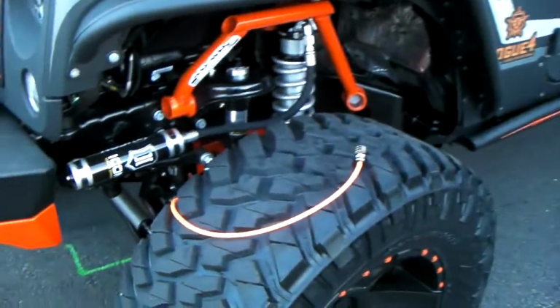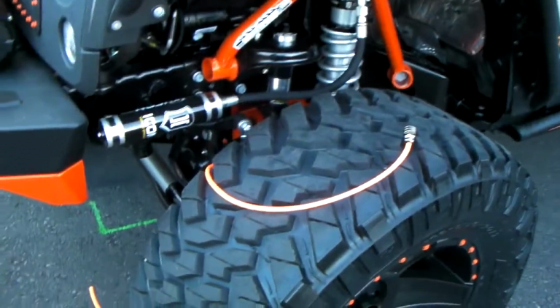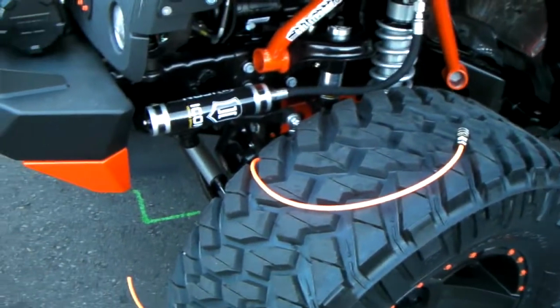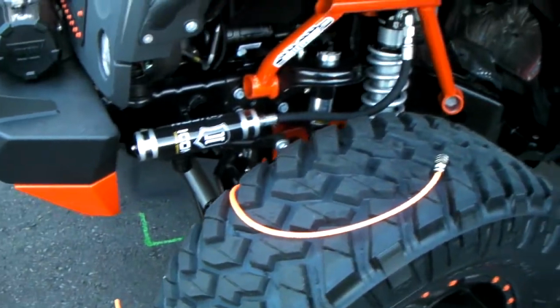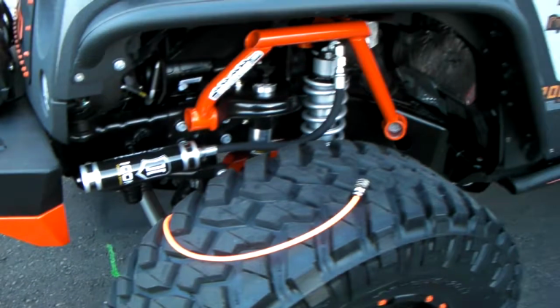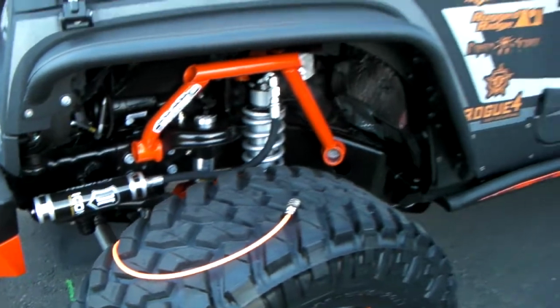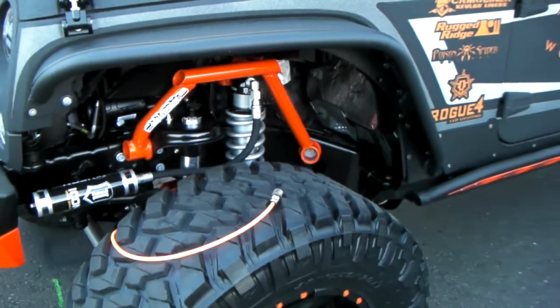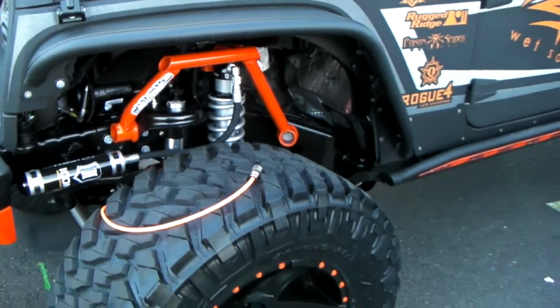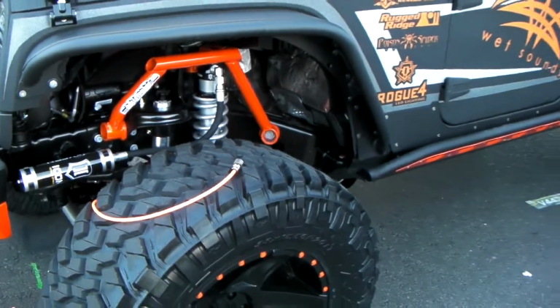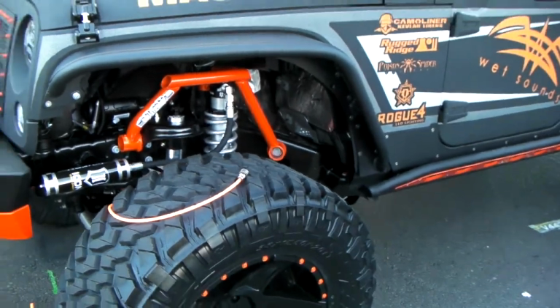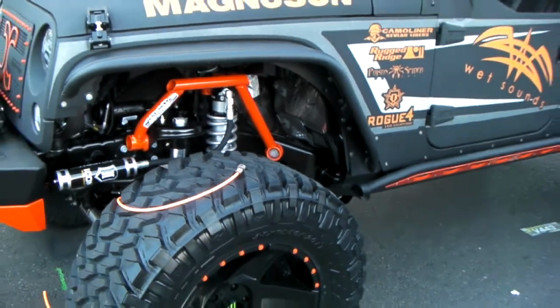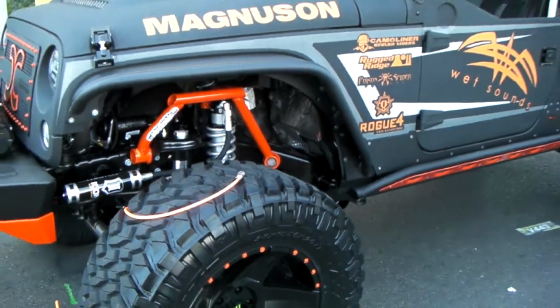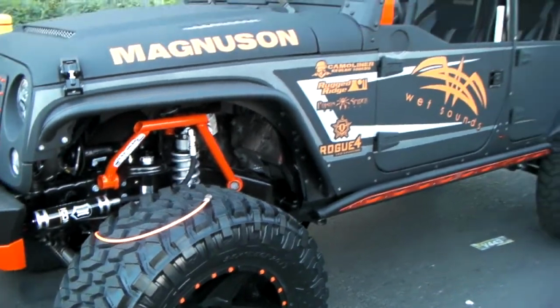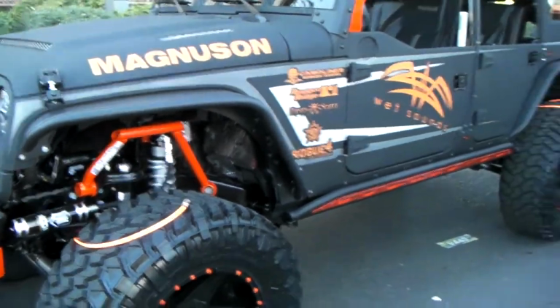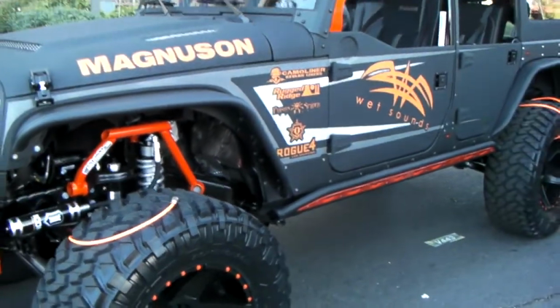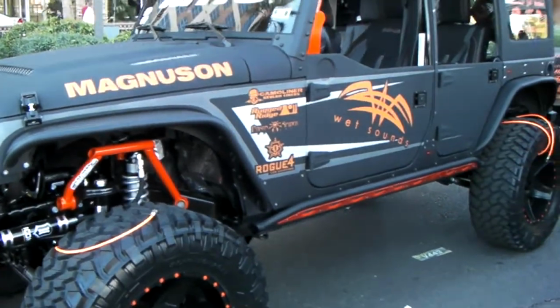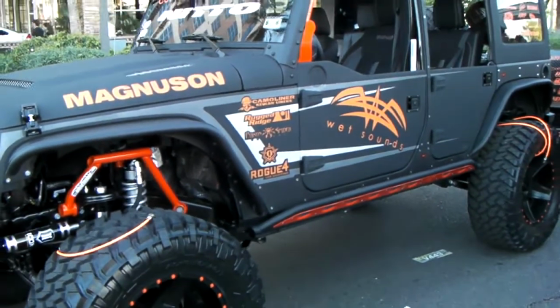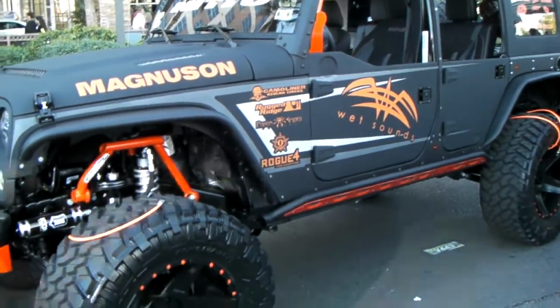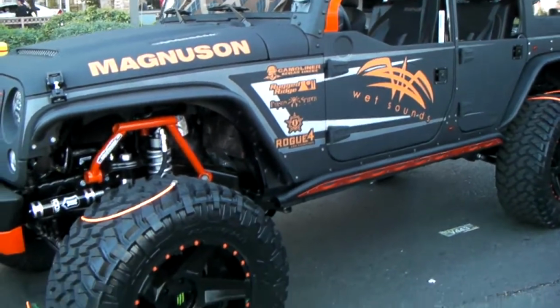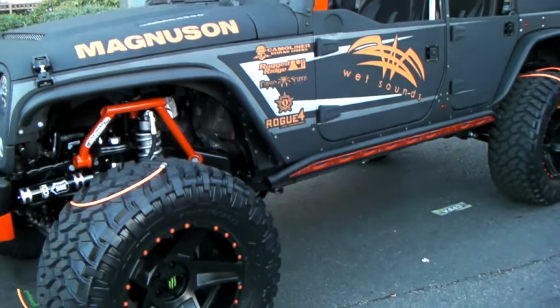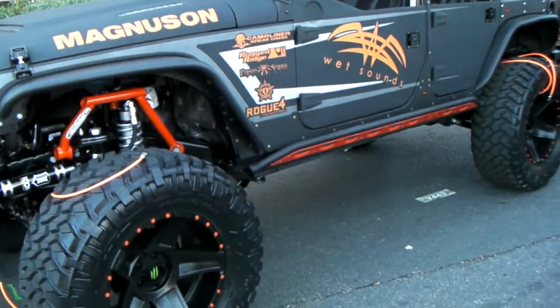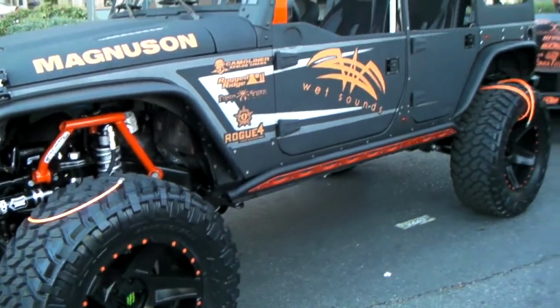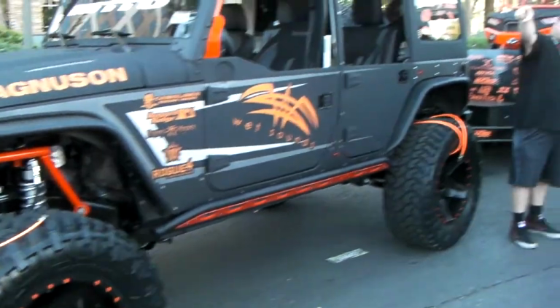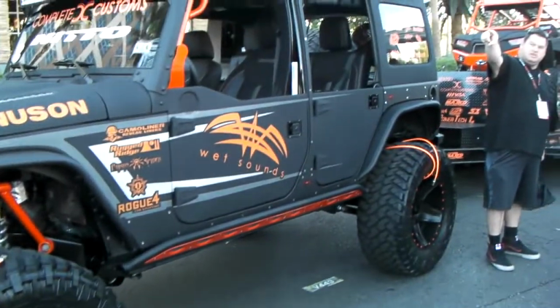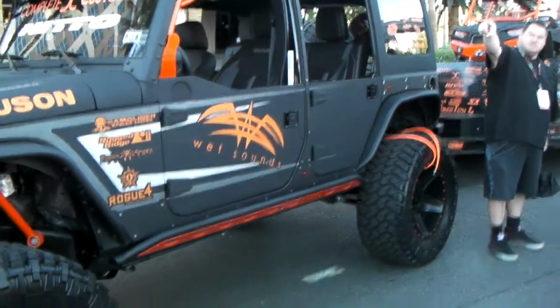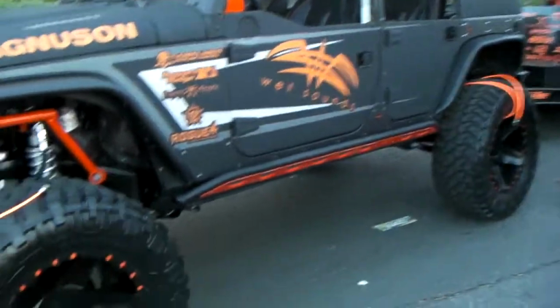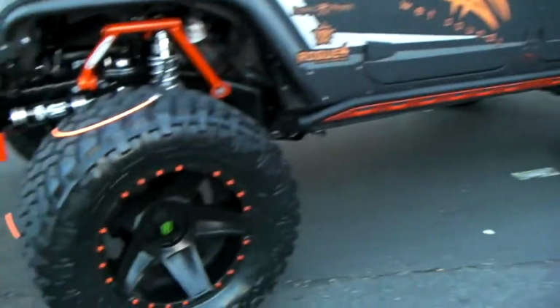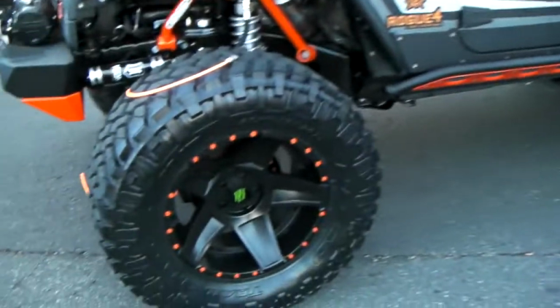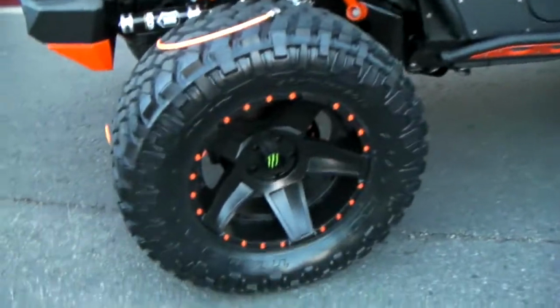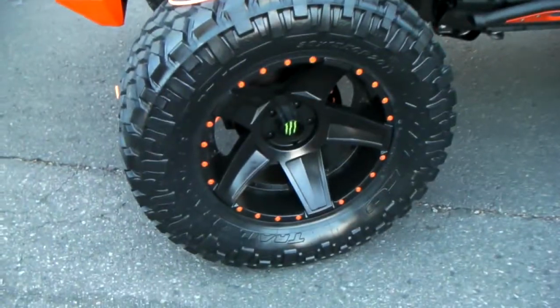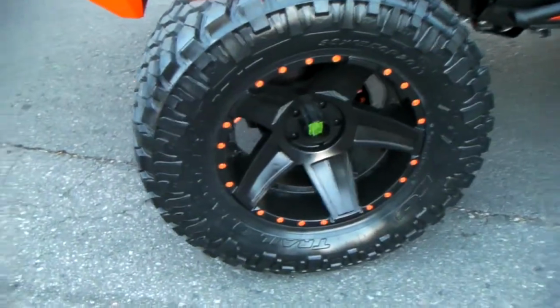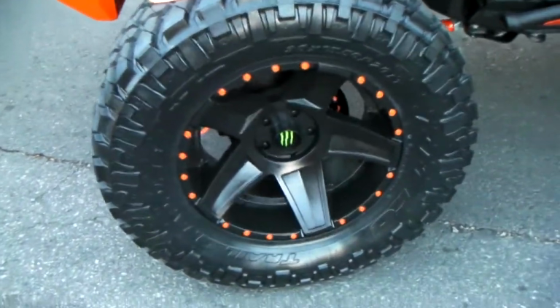Suspension is absolutely perfect. Bulletproof. You can find all kinds of suspension parts, wheels and tires at DublinTires.com. Got the Monster Edition wheels on it.